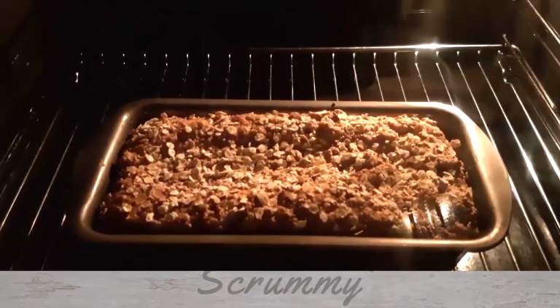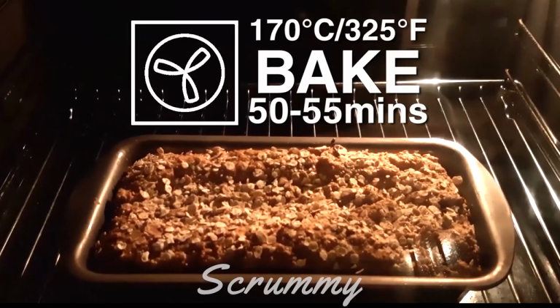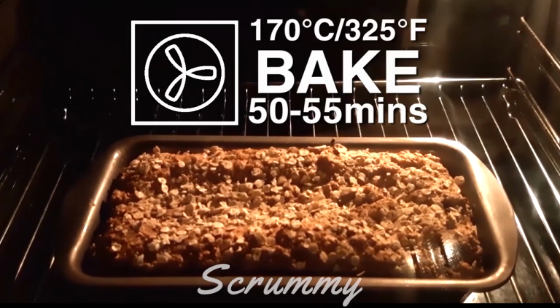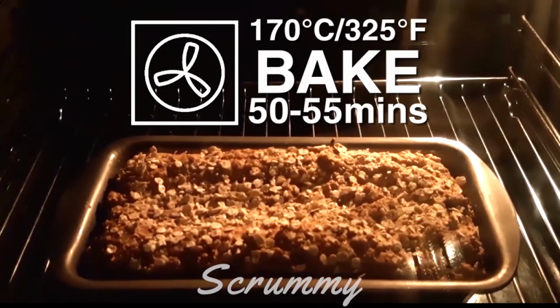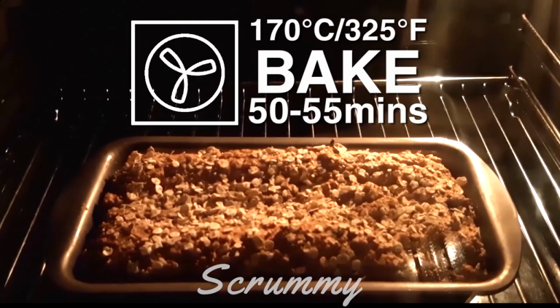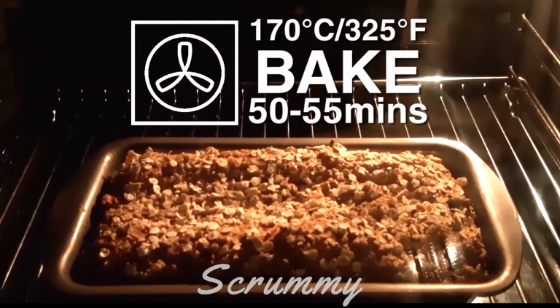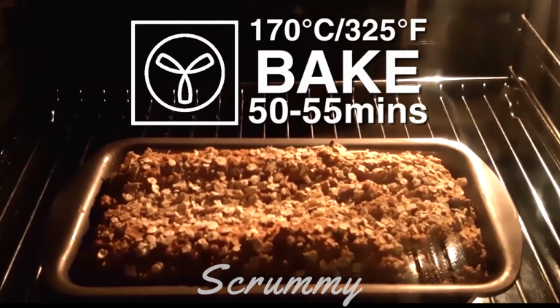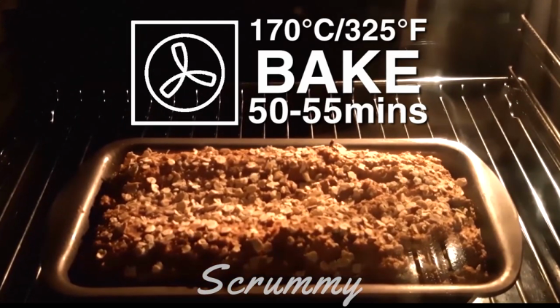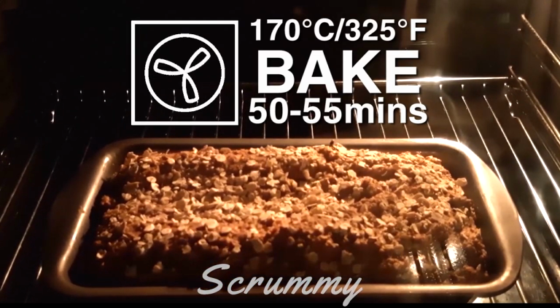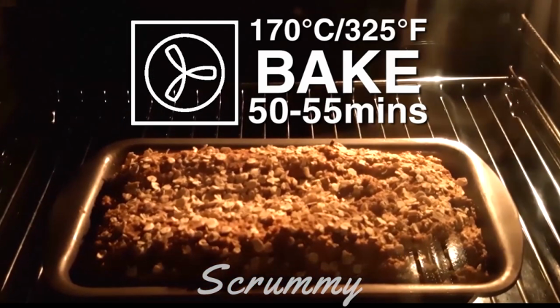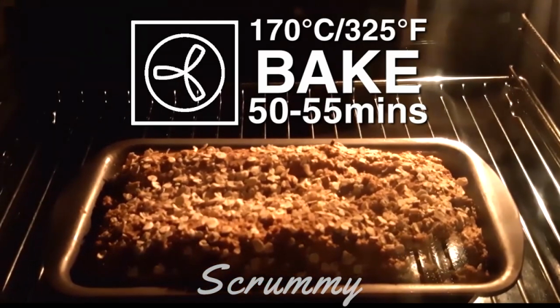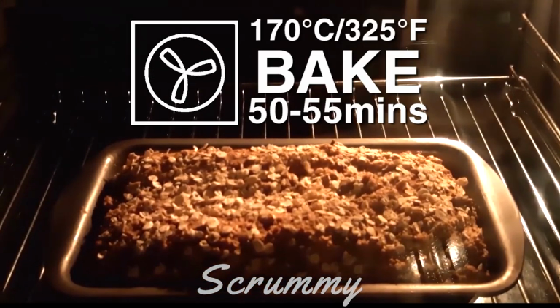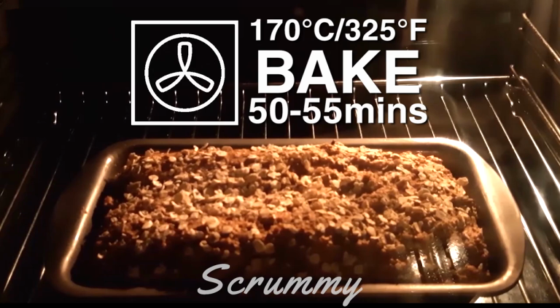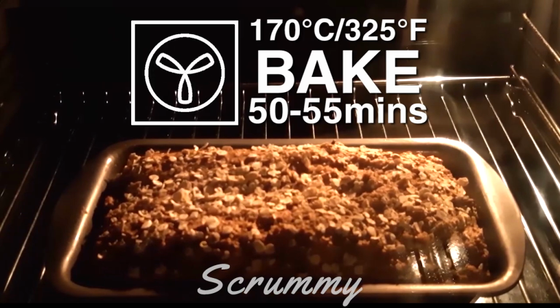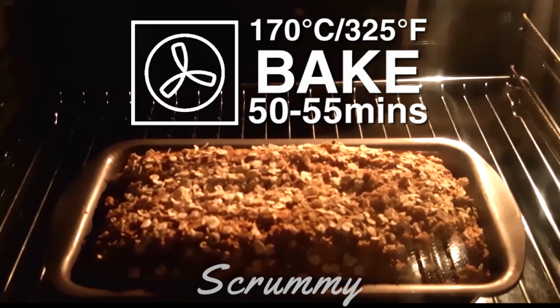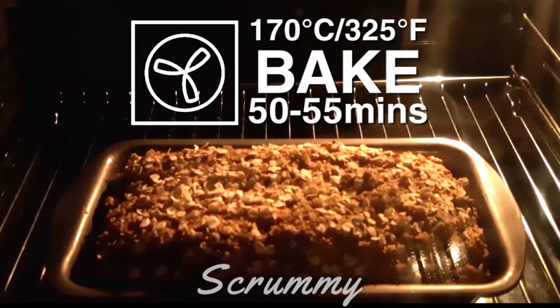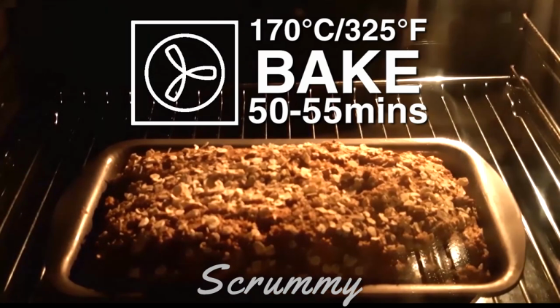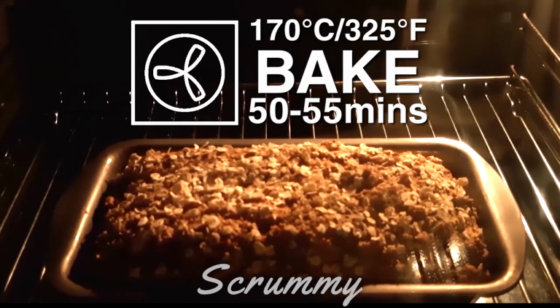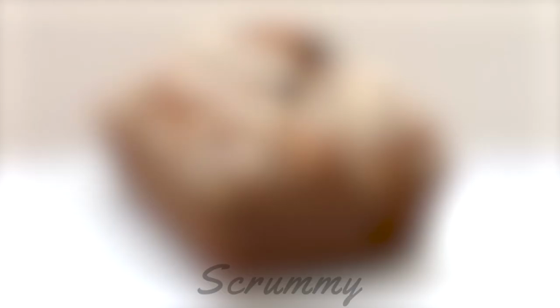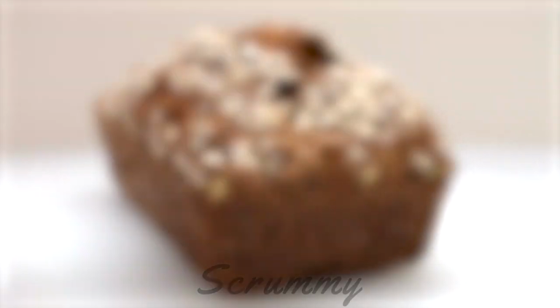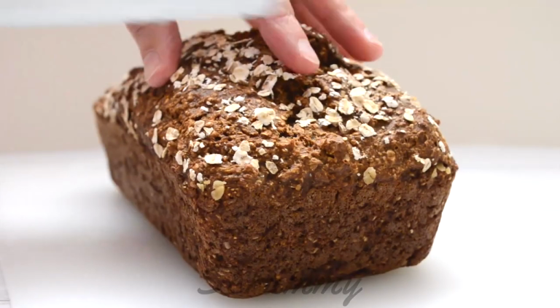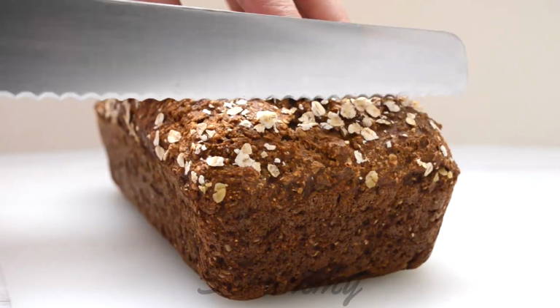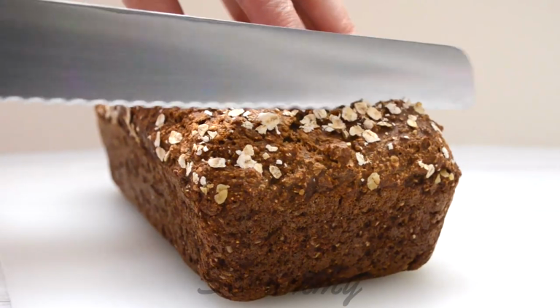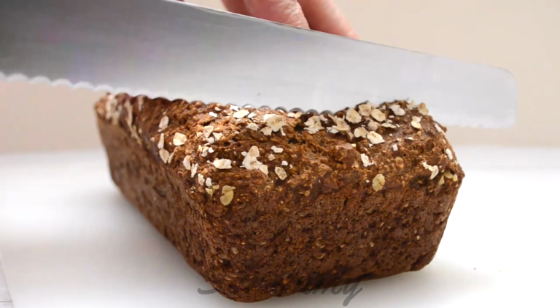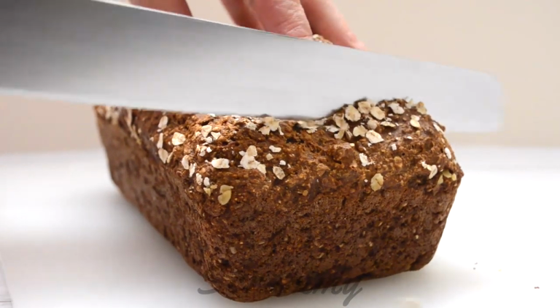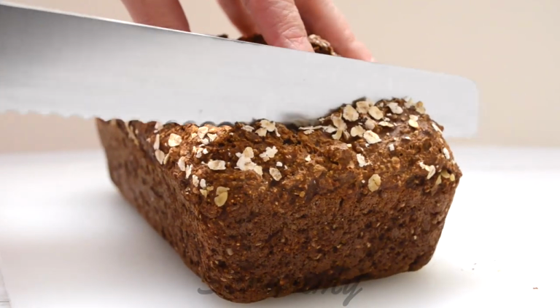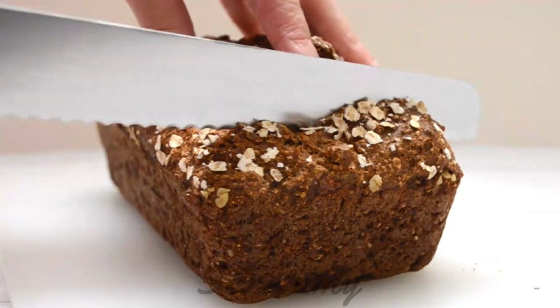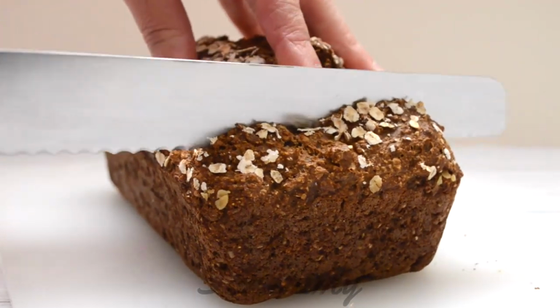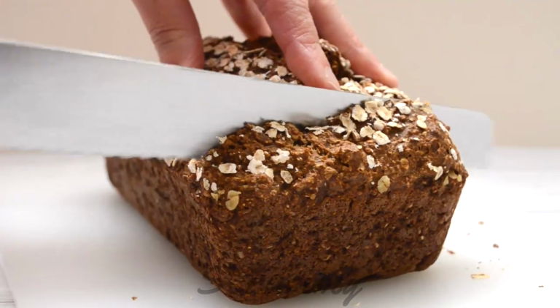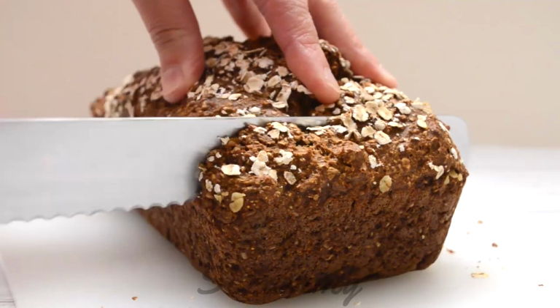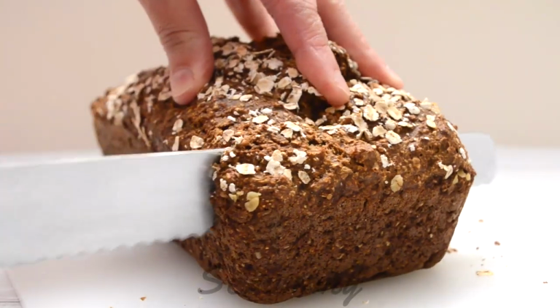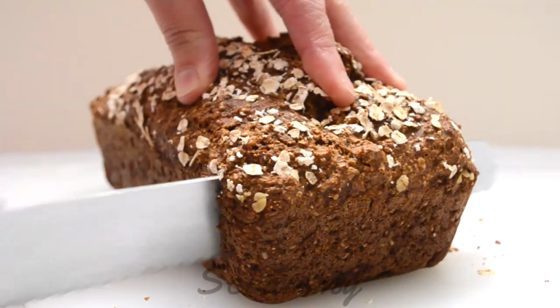Bake at 170 degrees Celsius, 325 degrees Fahrenheit, for about 50 minutes. Cool for at least 30 minutes before cutting.